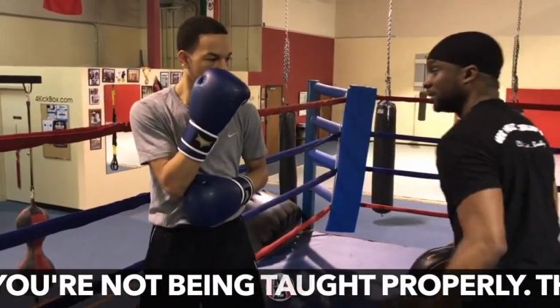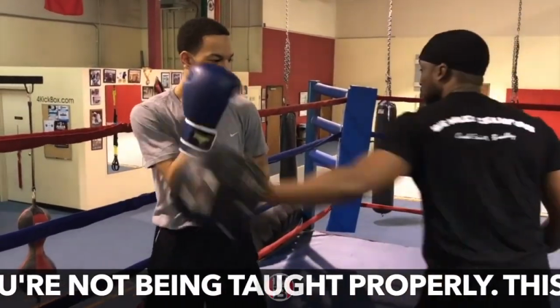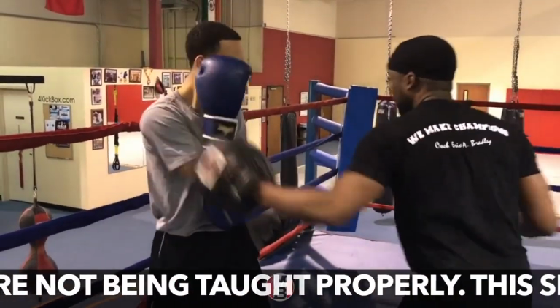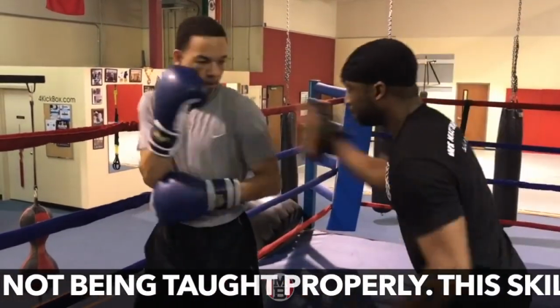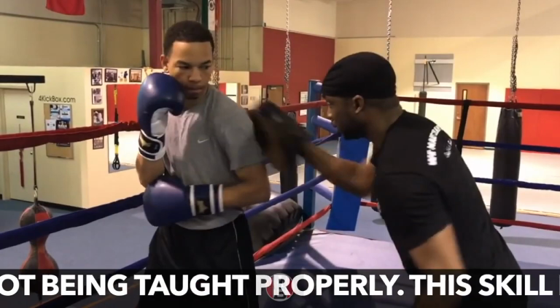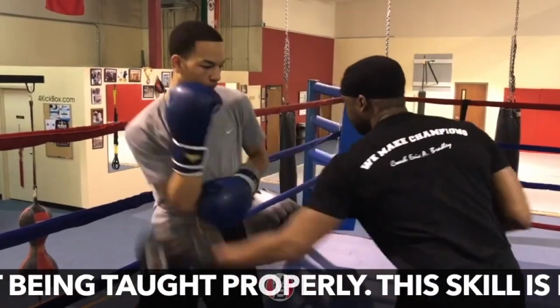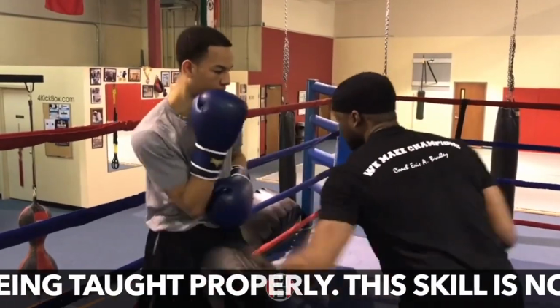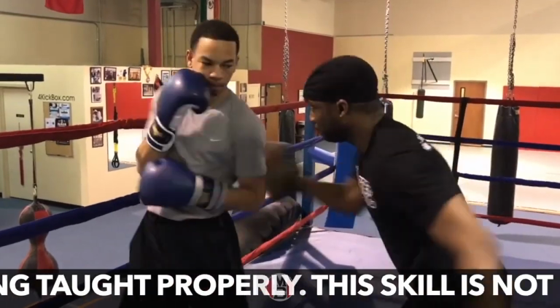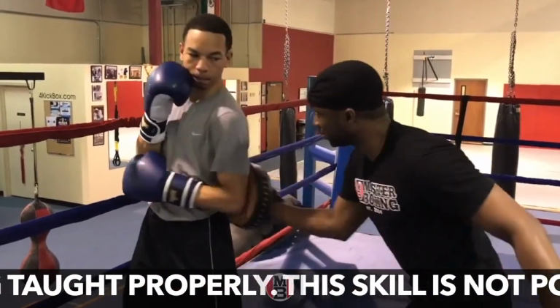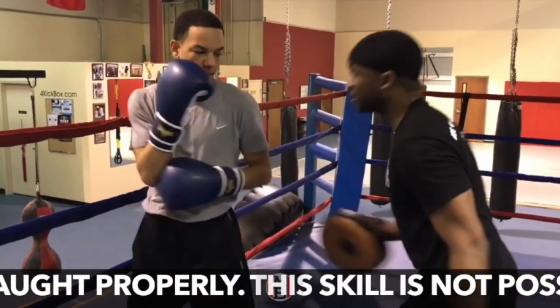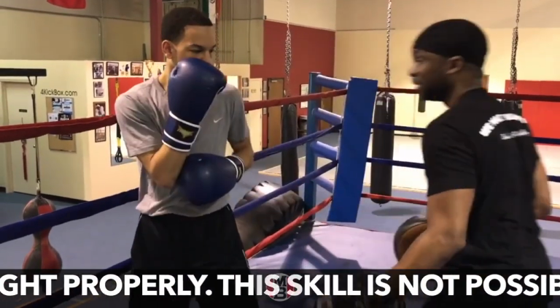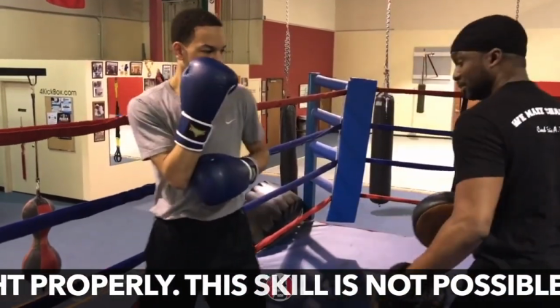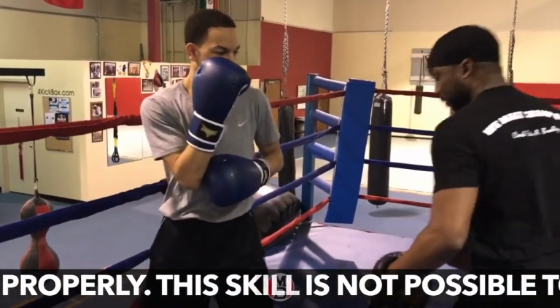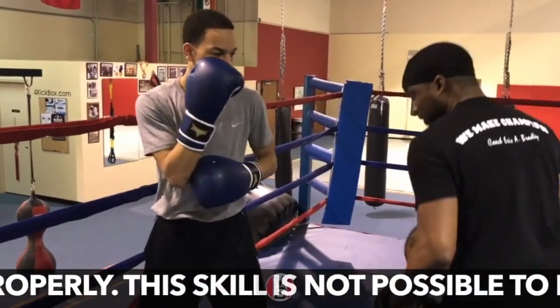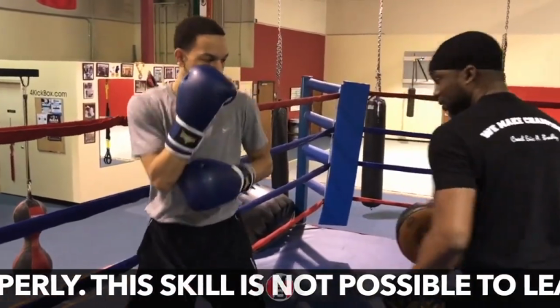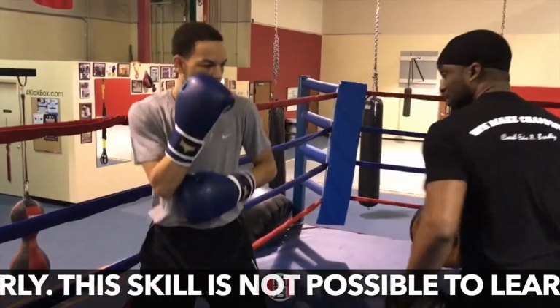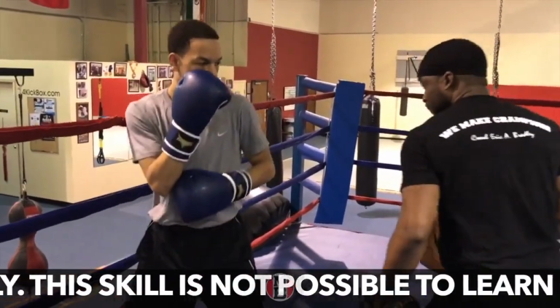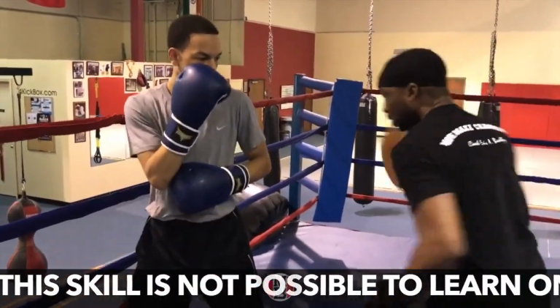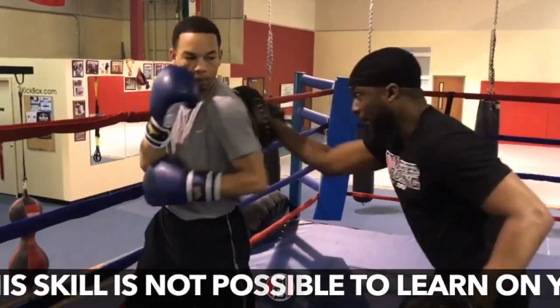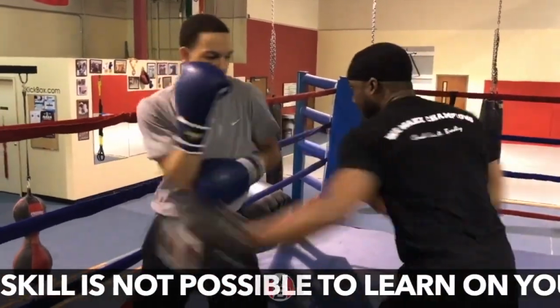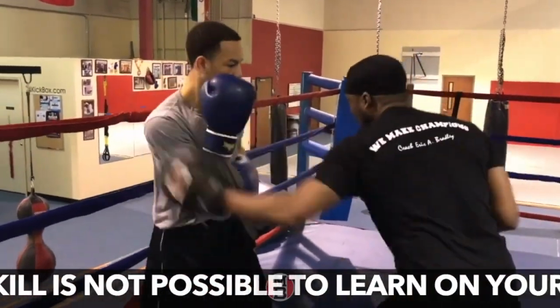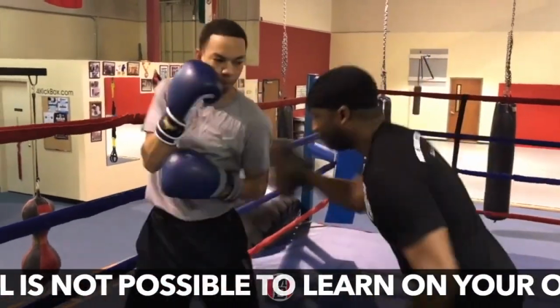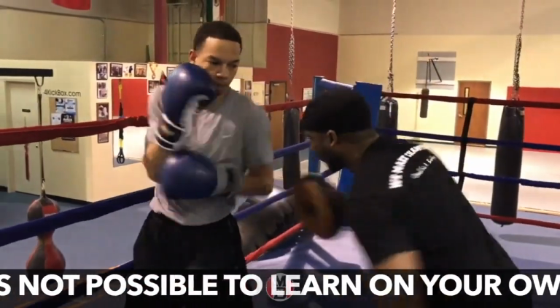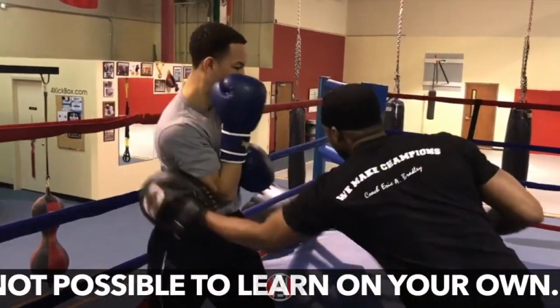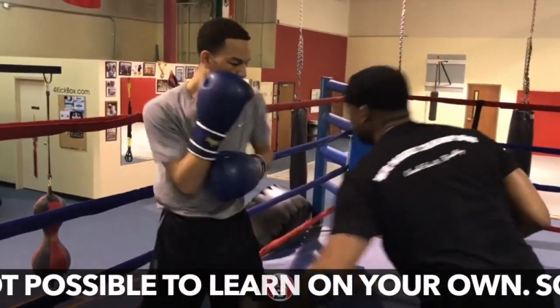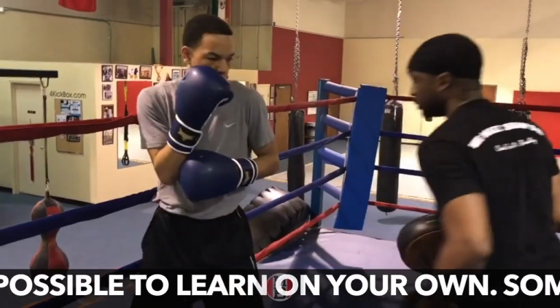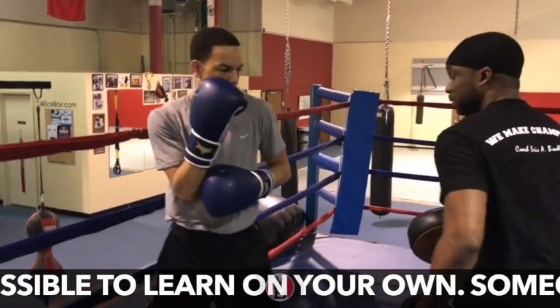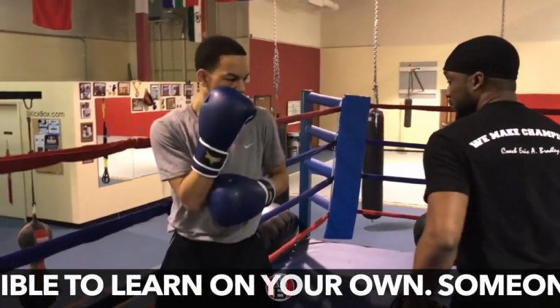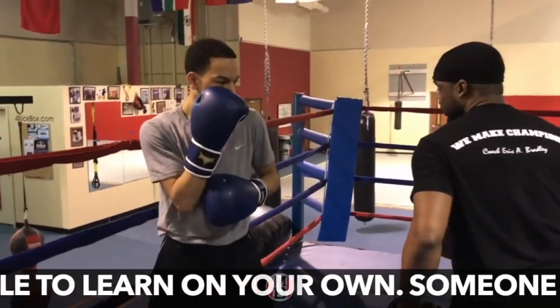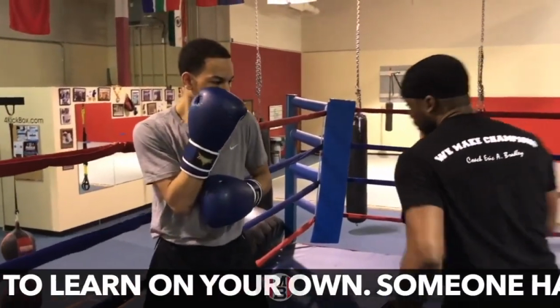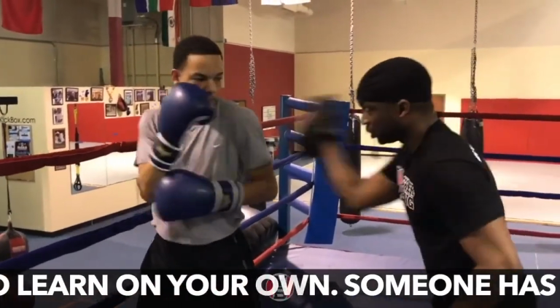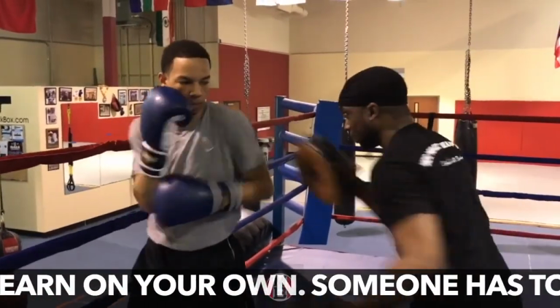Ready? Bing, bing, bing, bing. Bend your knees — pop, pop, pop. Still up in there a little bit.